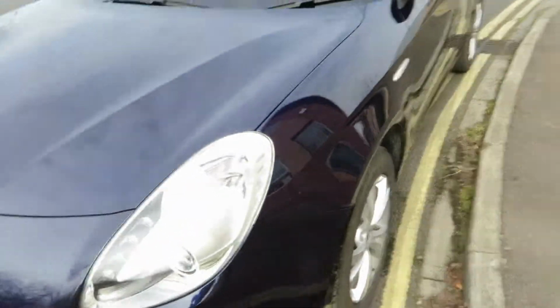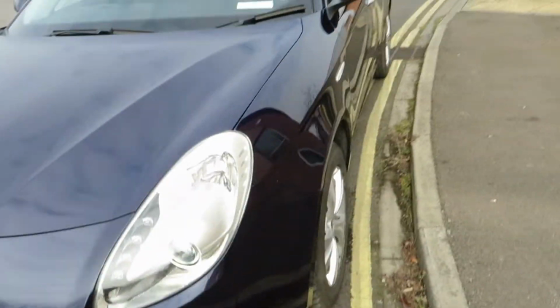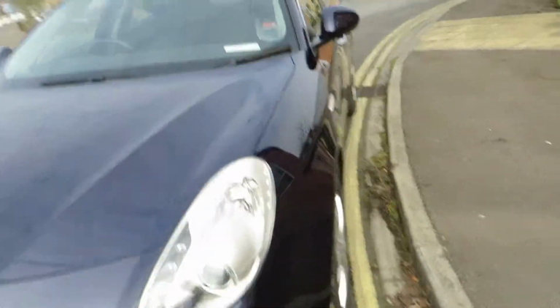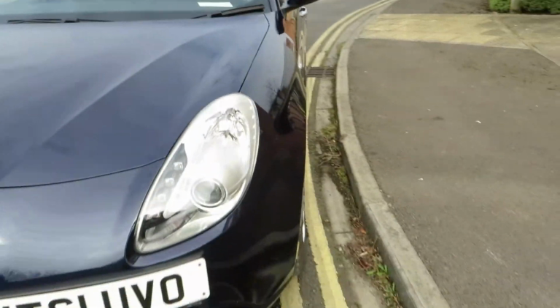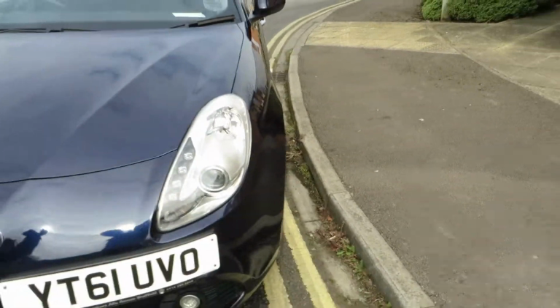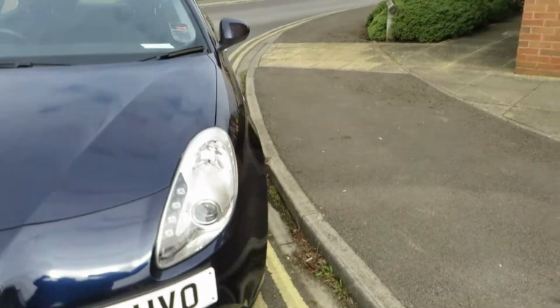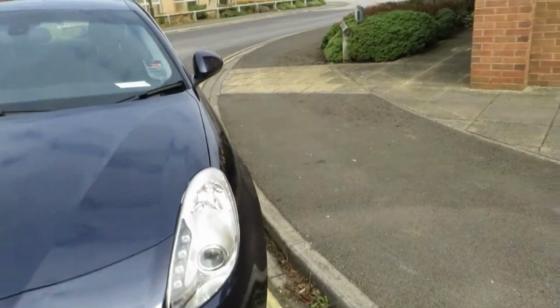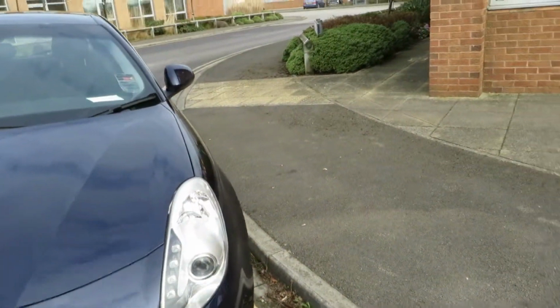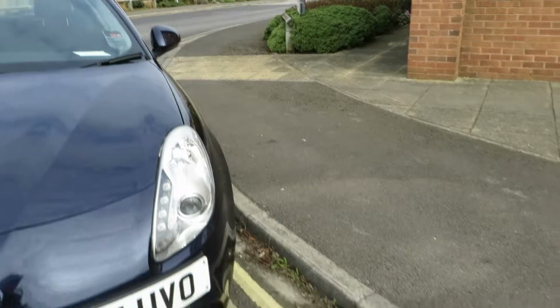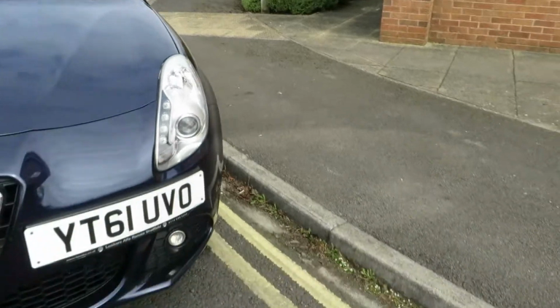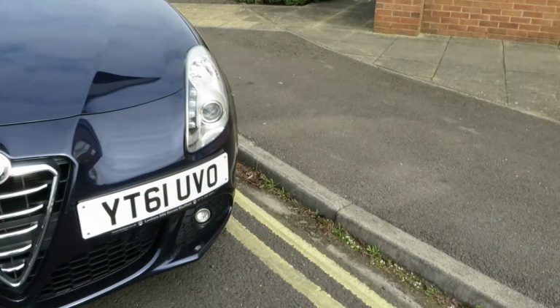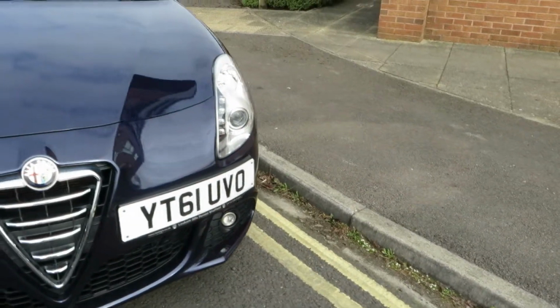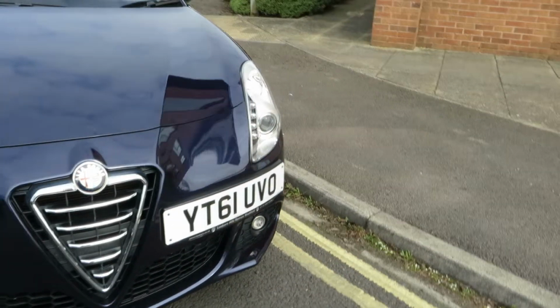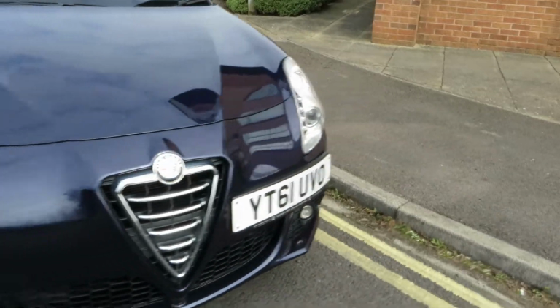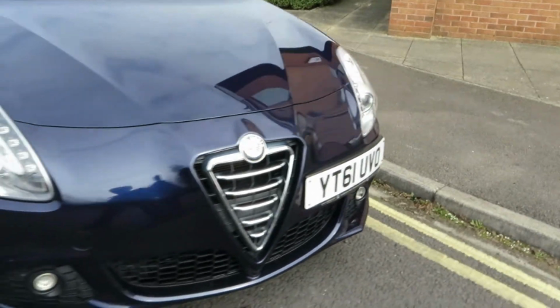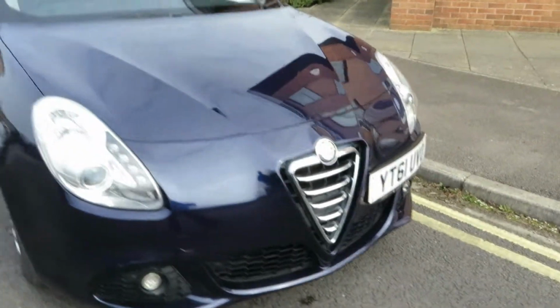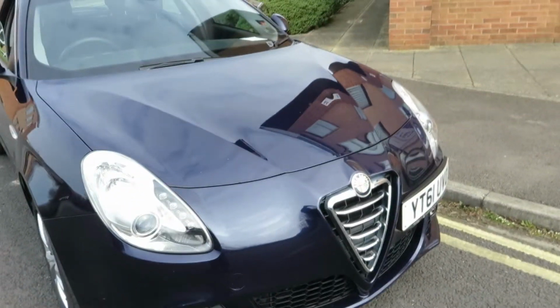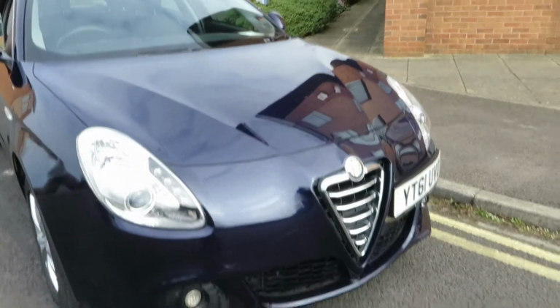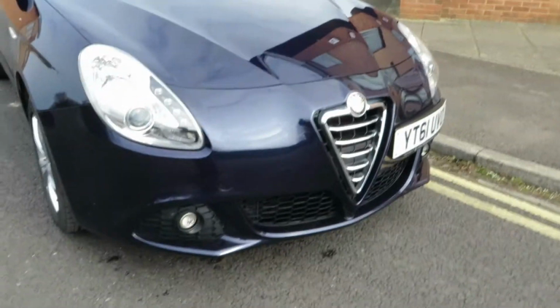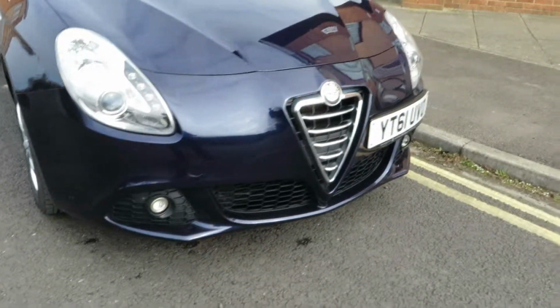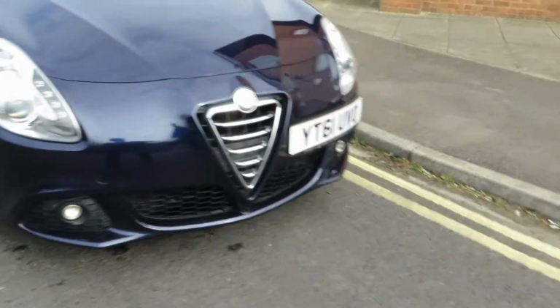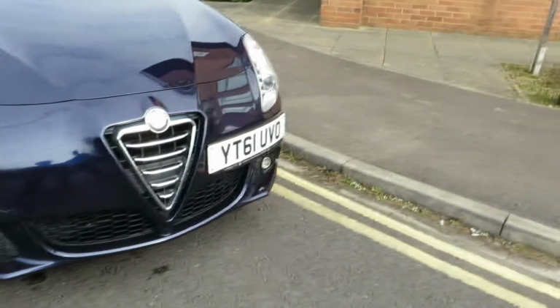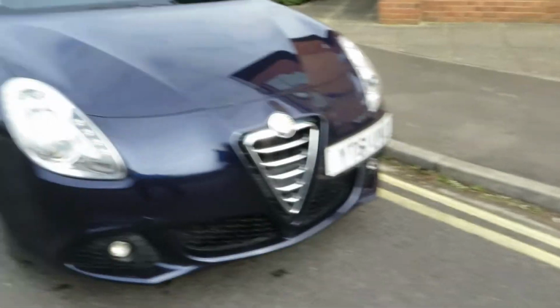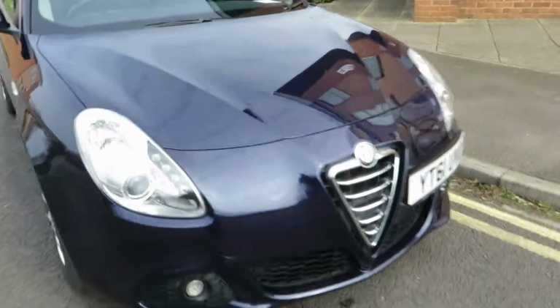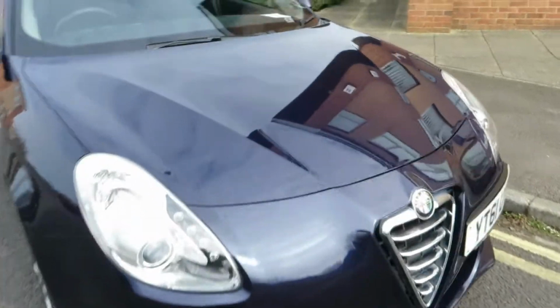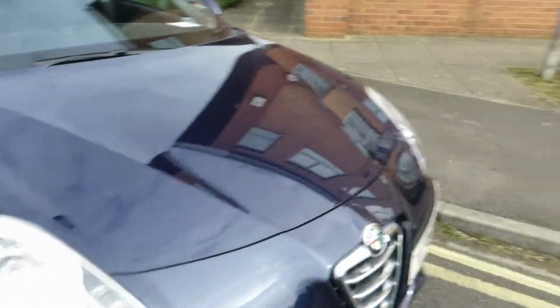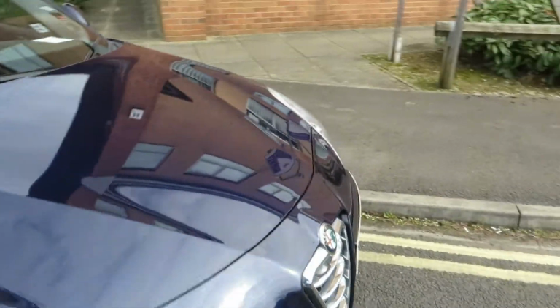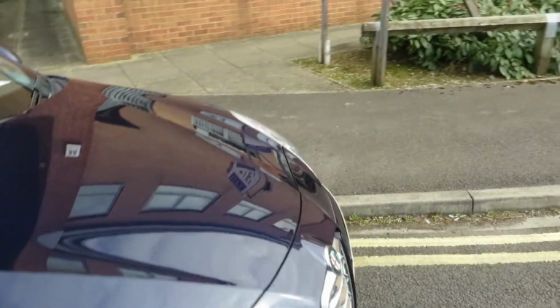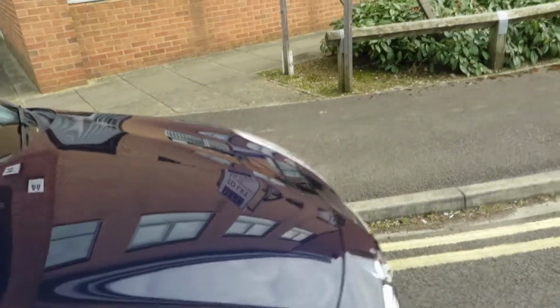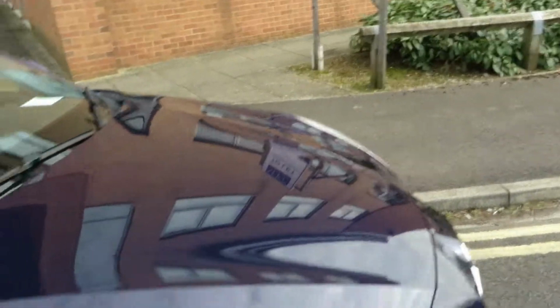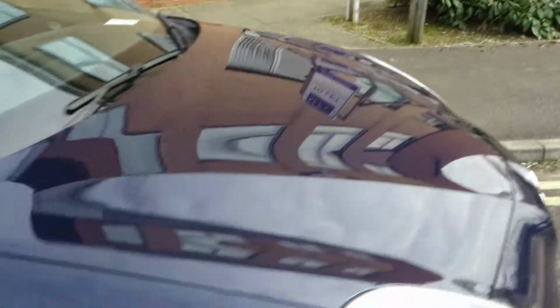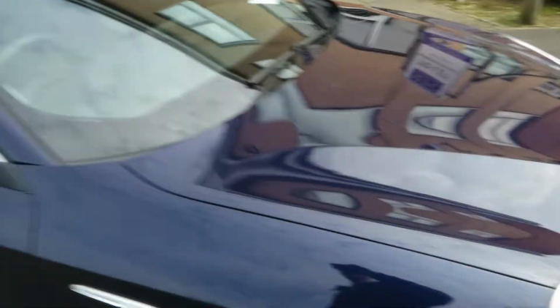If we look at the front of the car, just stone chips touching in. That lens is okay, grille's okay, that lens is okay. Just needs a good polish, and there are some chips touching in on the bonnet as well.